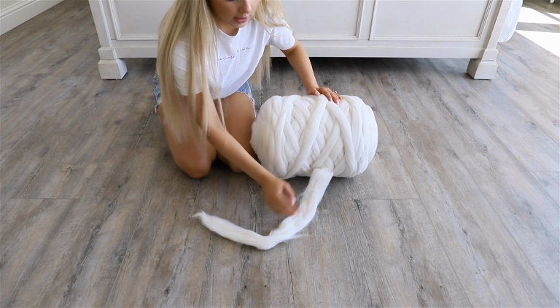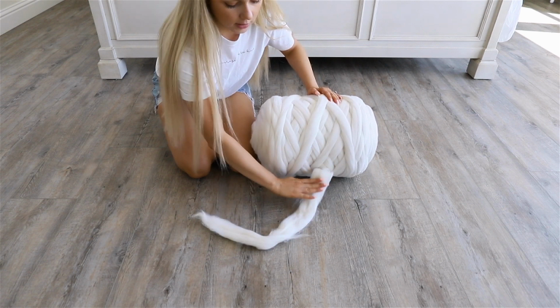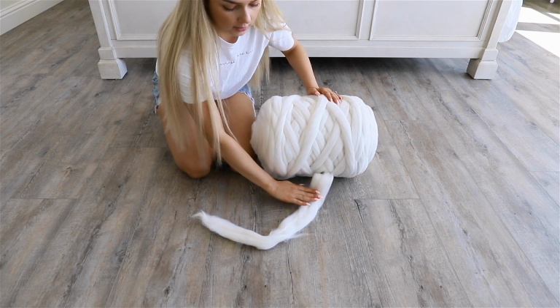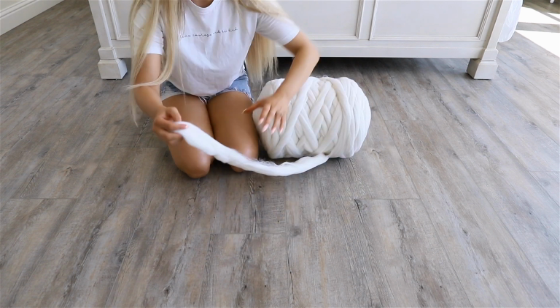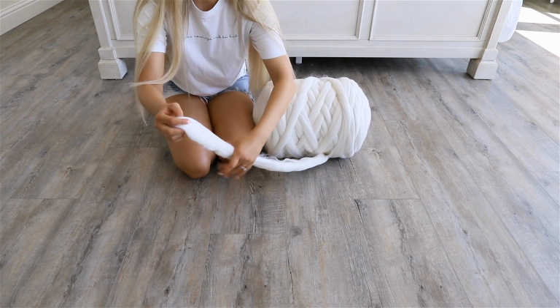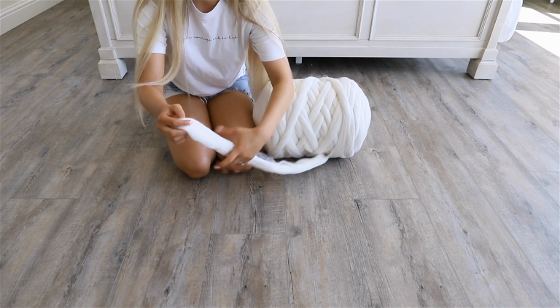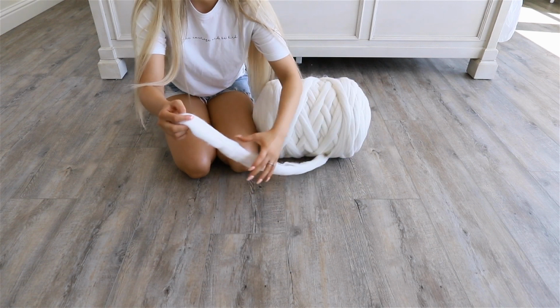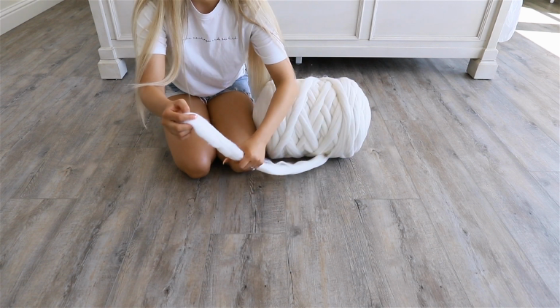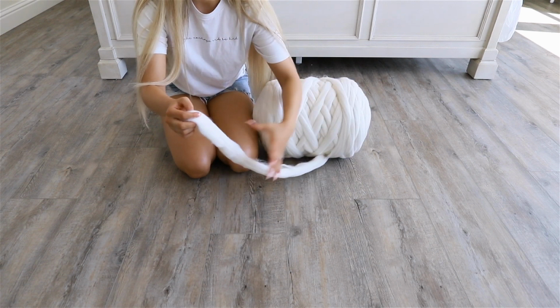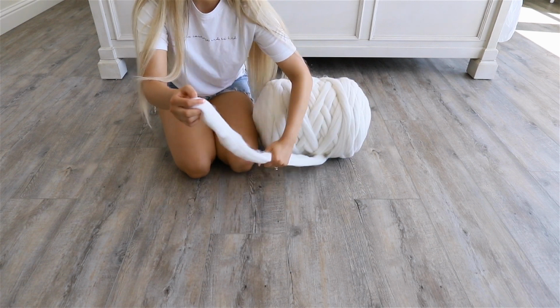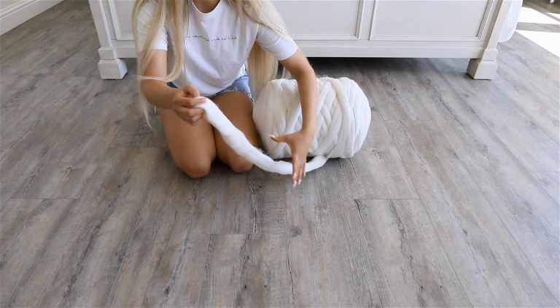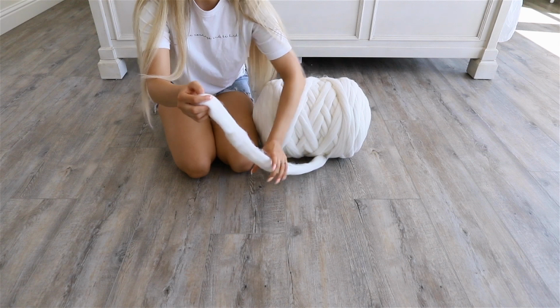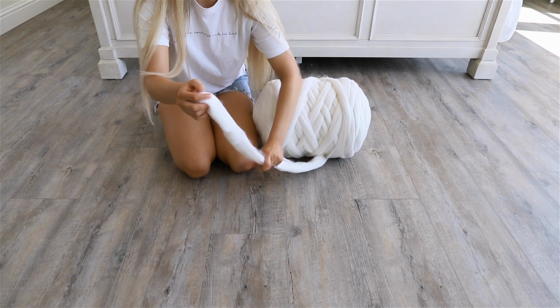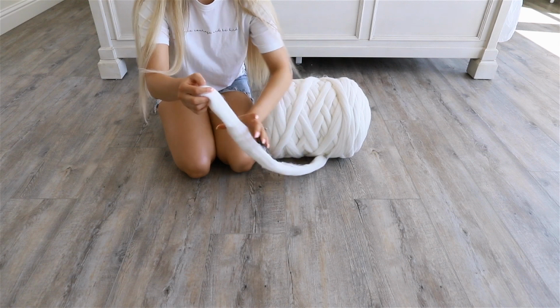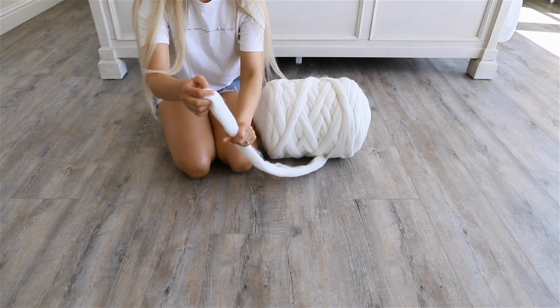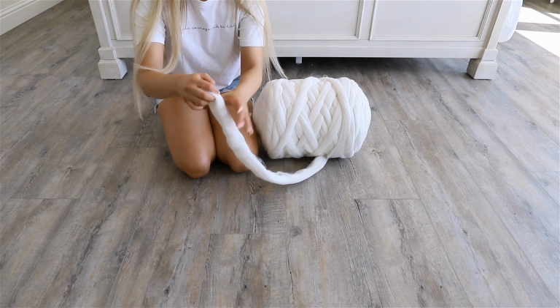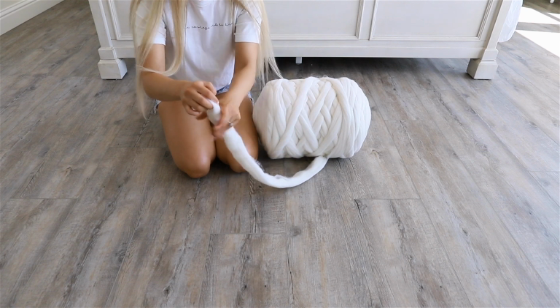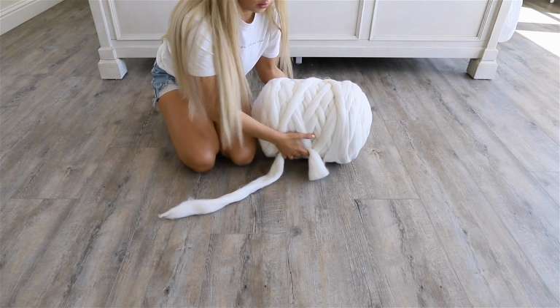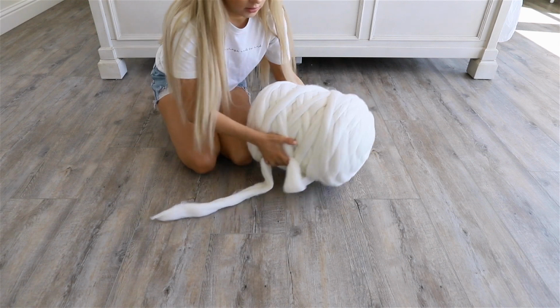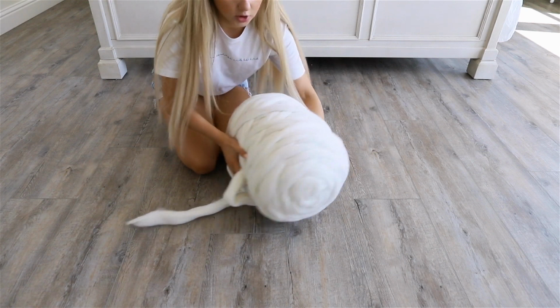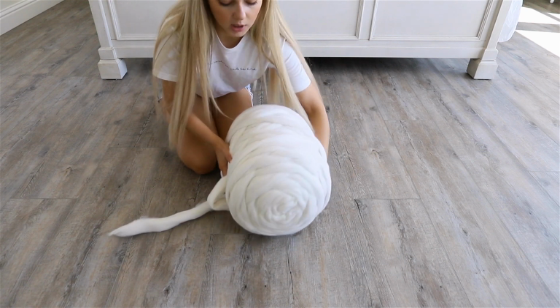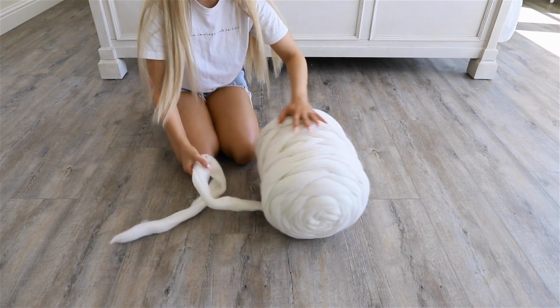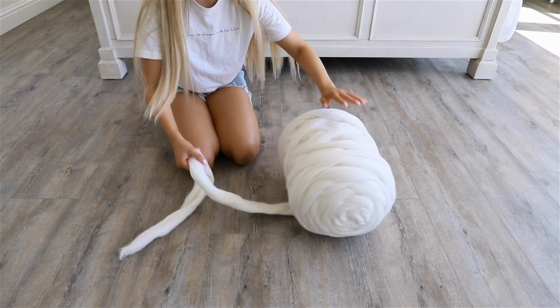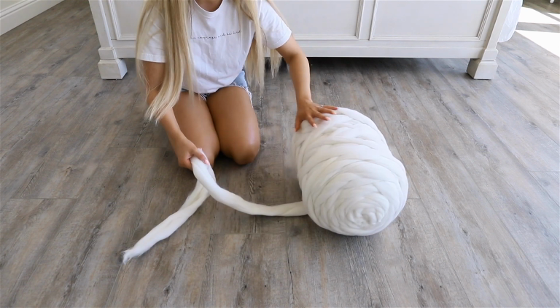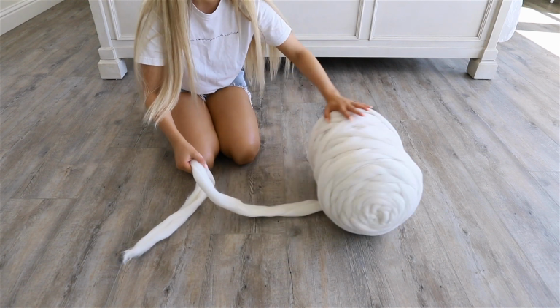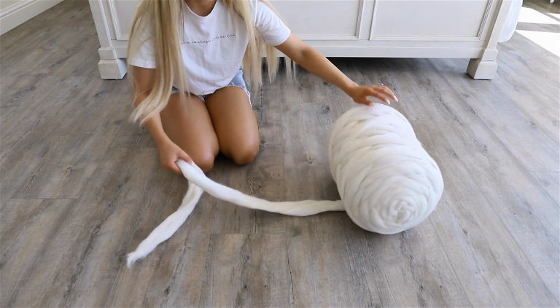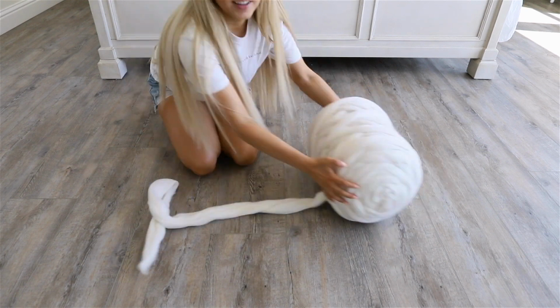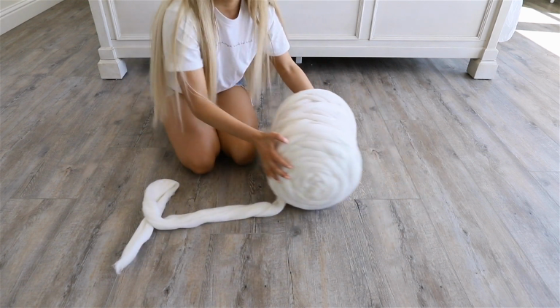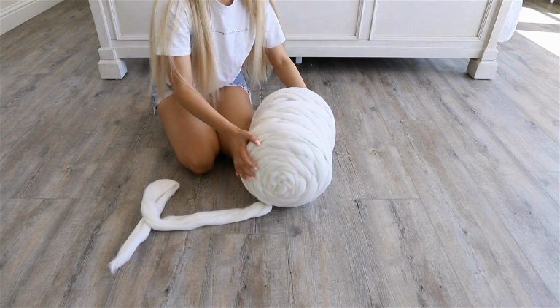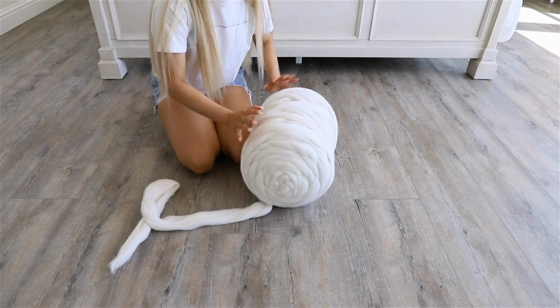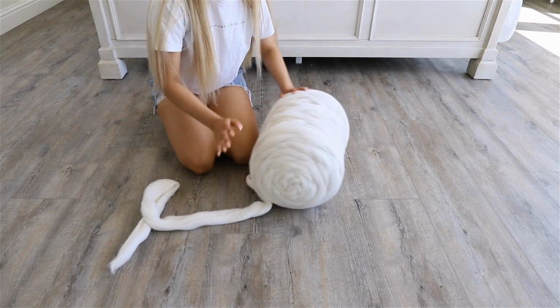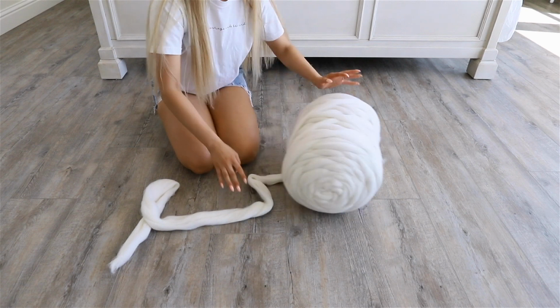If you ever find that pieces tend to come apart, just squeeze and pat them together. Do not rub them and do not try to comb them because they will get tangled.